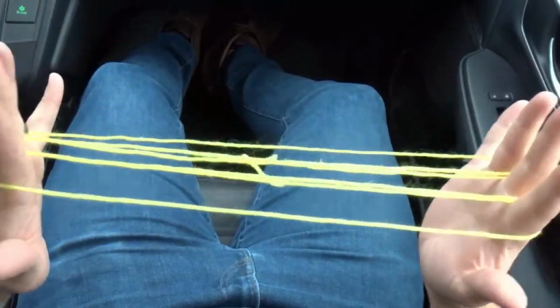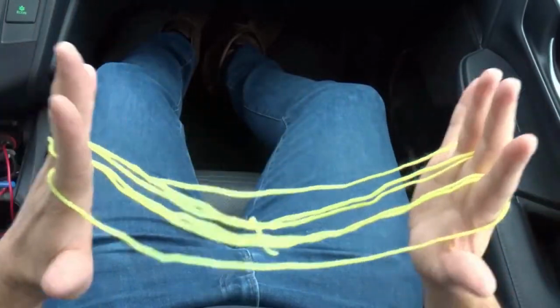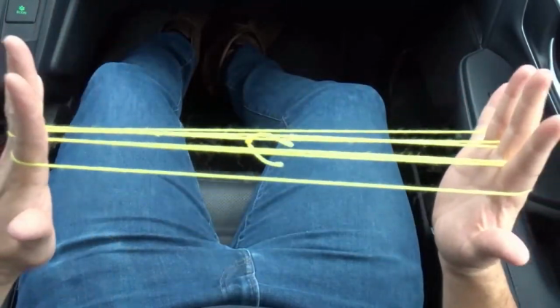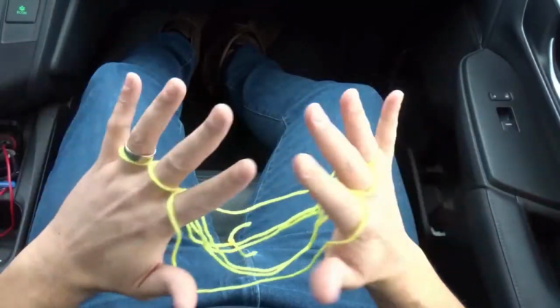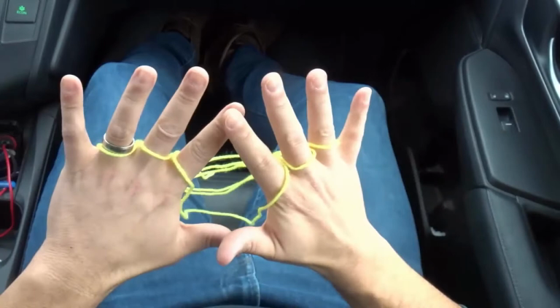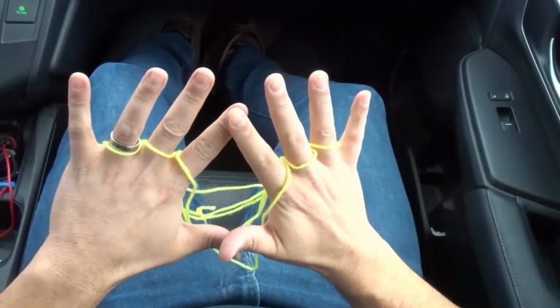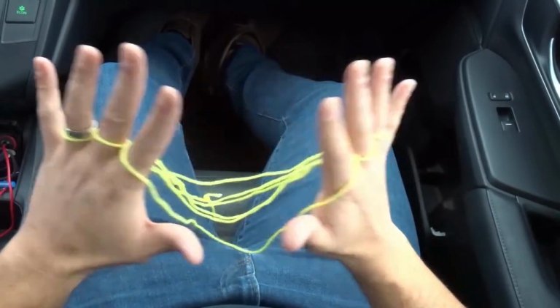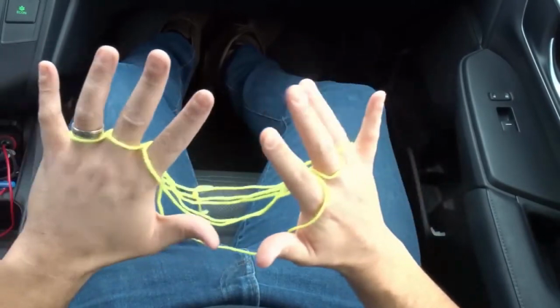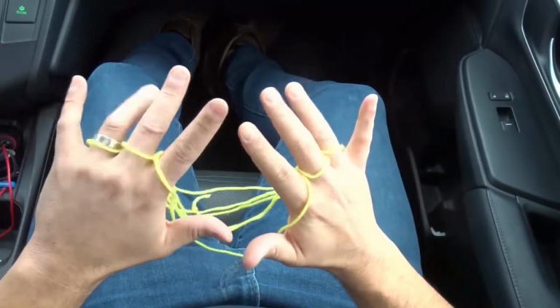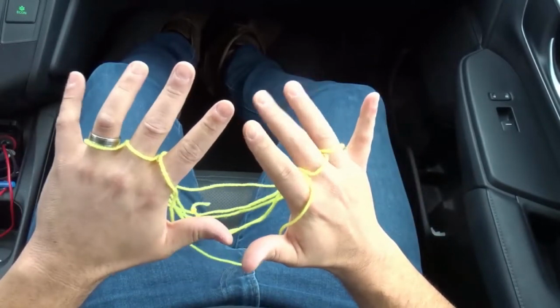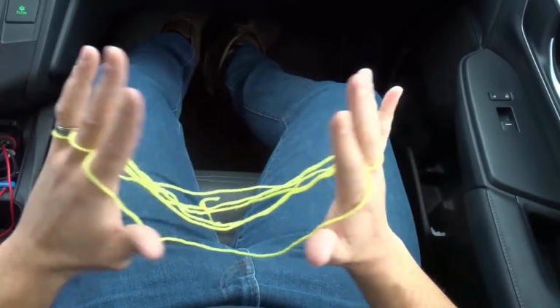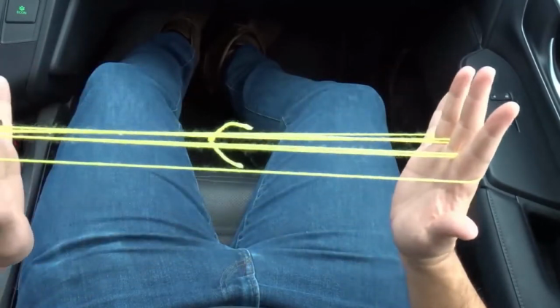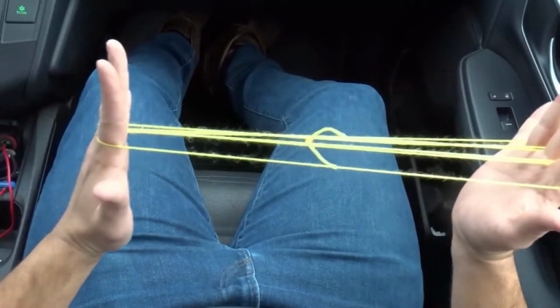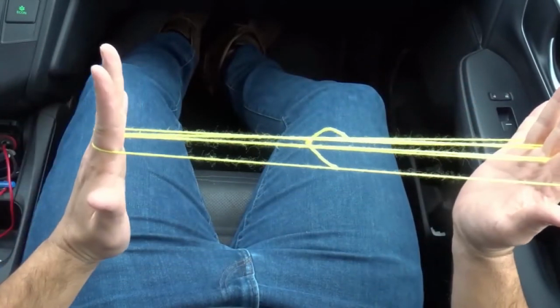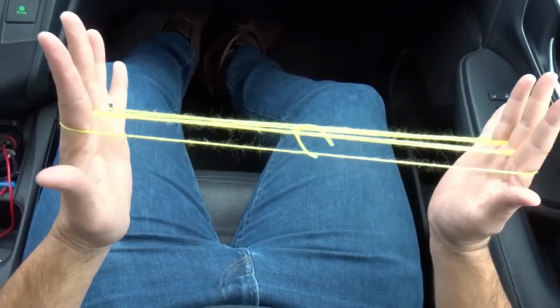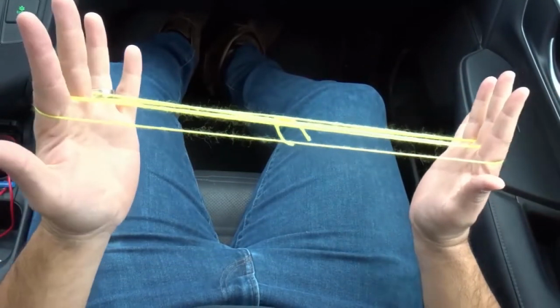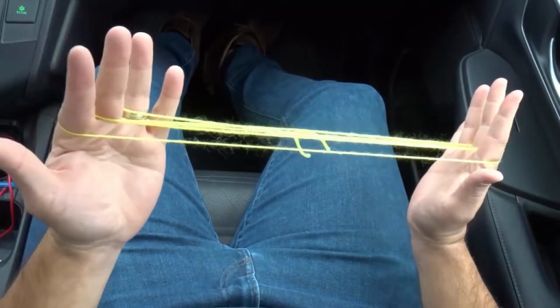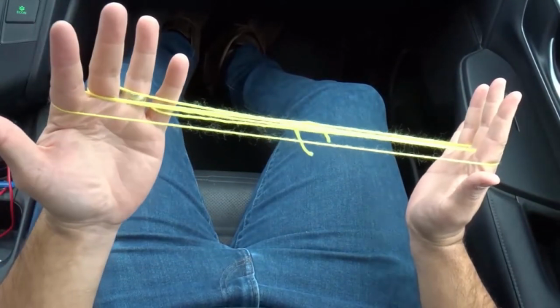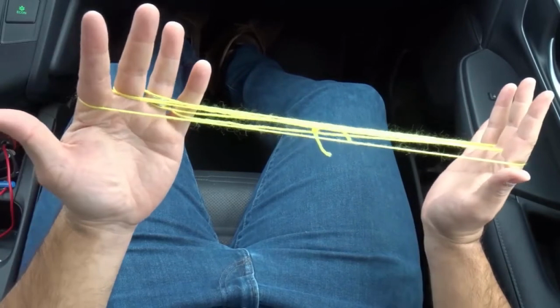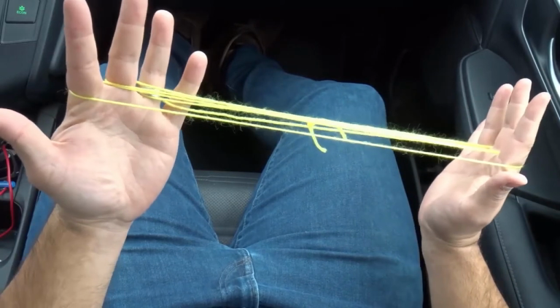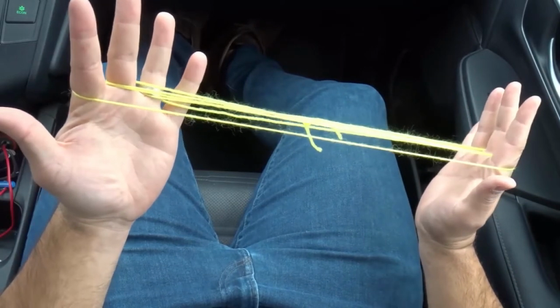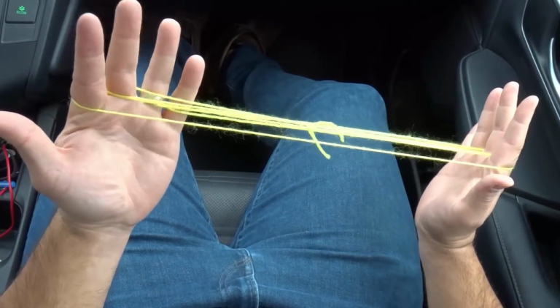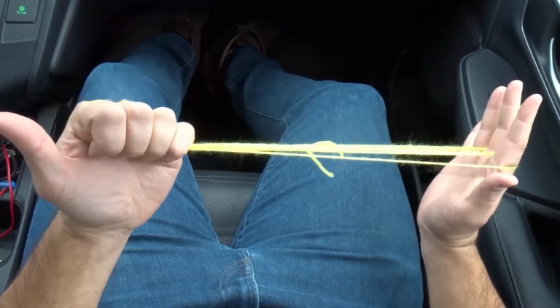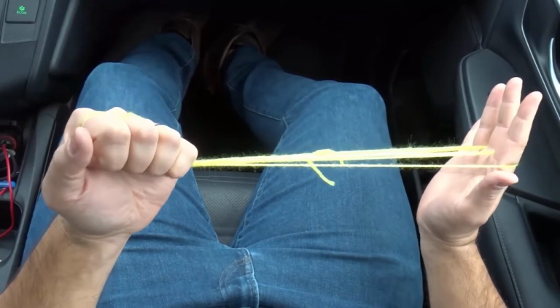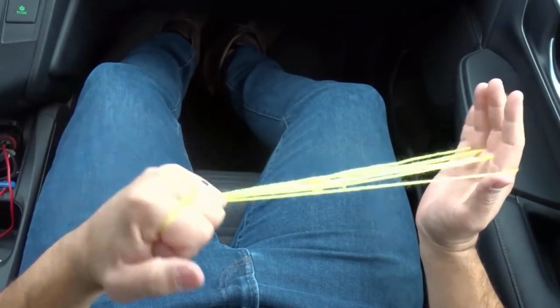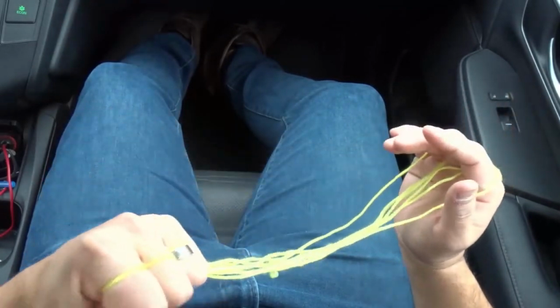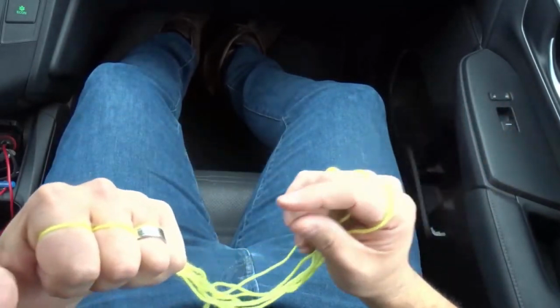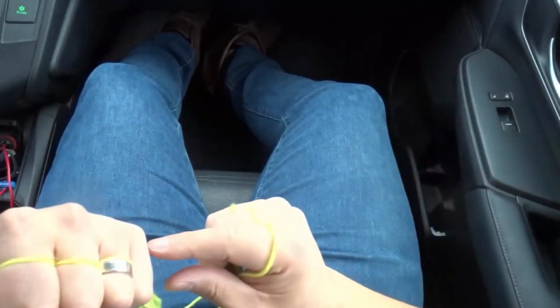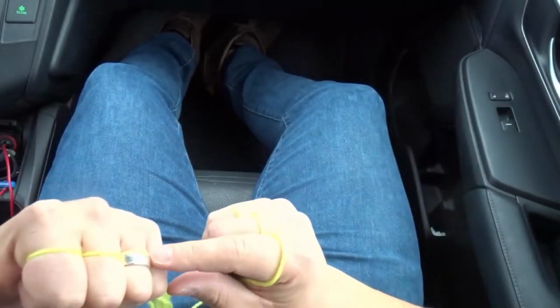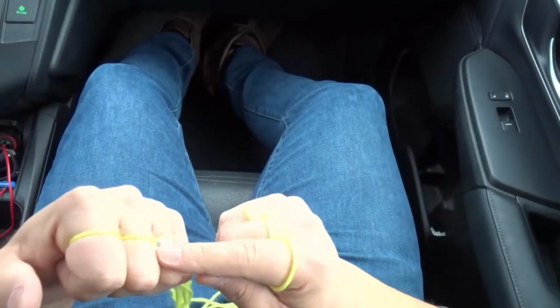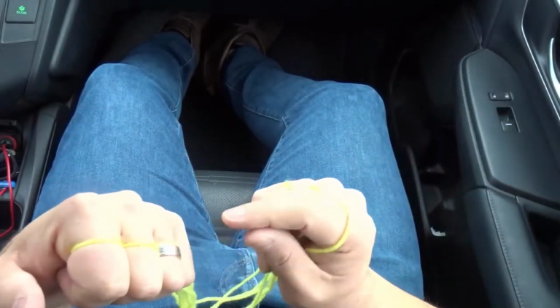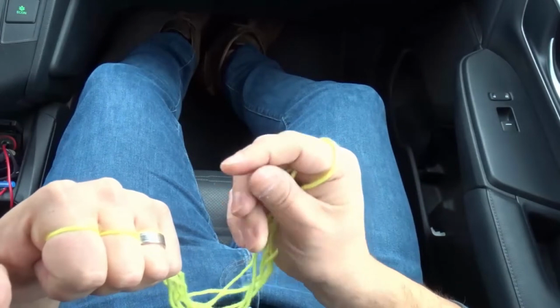So as you can see here, we now have the loops around the middle three fingers, just like that. Now I'm going to take my left hand, take it with my palm facing me, make a fist like that, and look at the loops around your fingers.